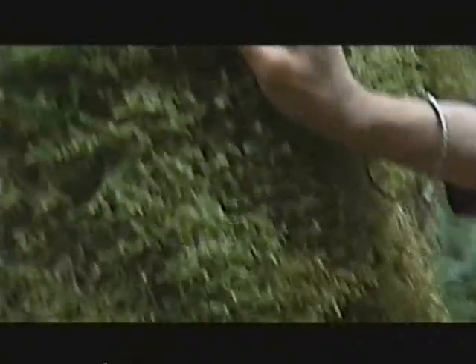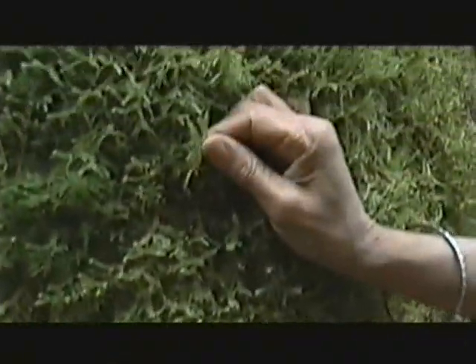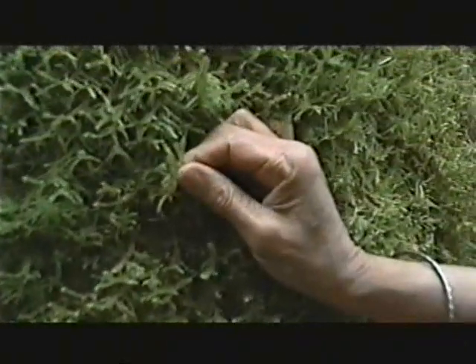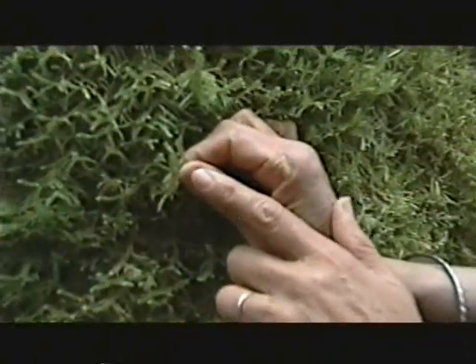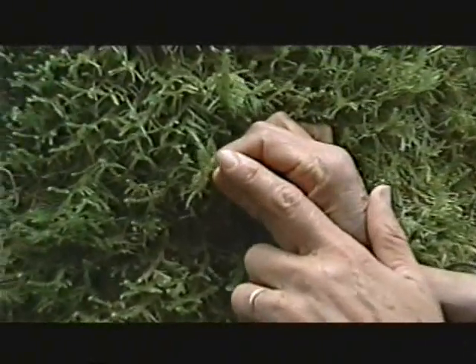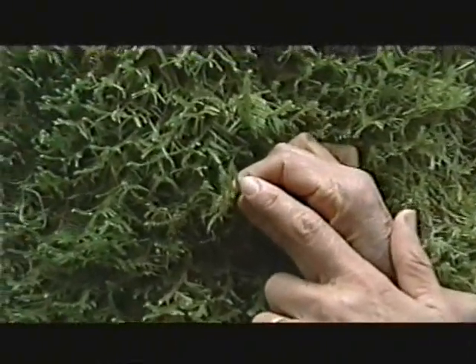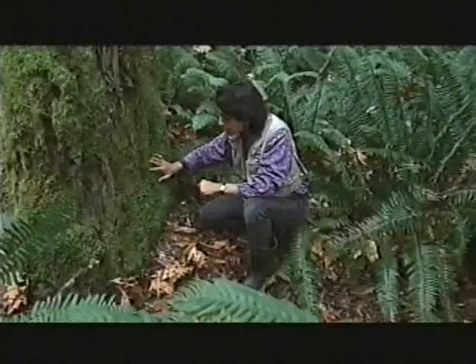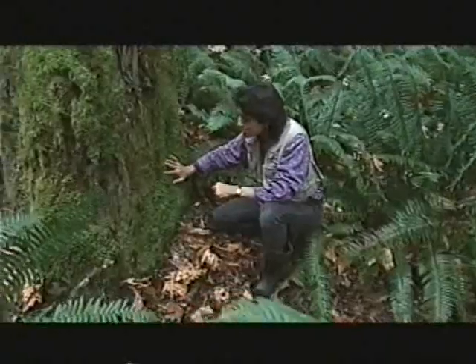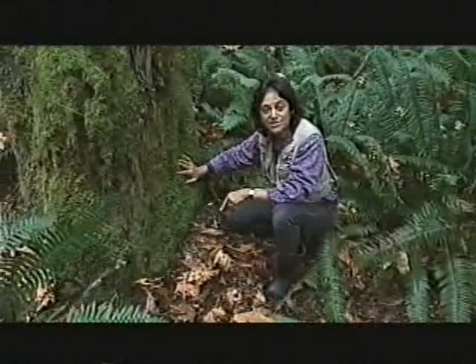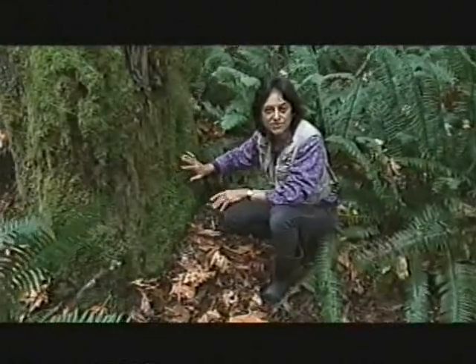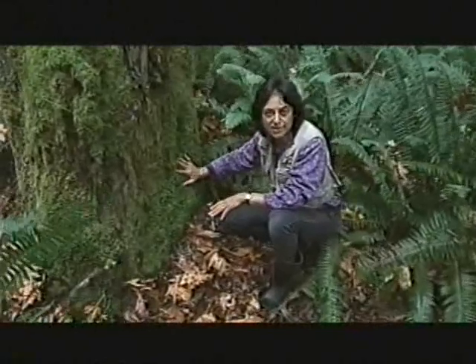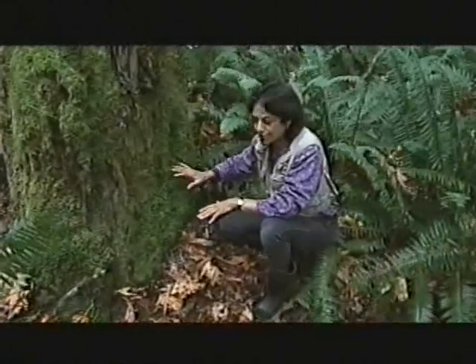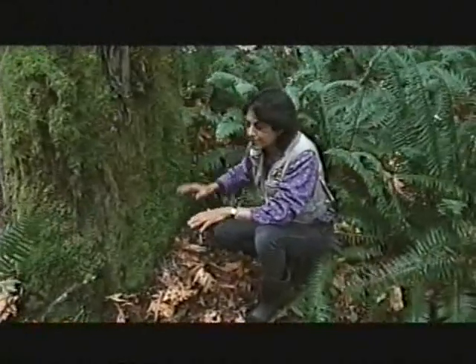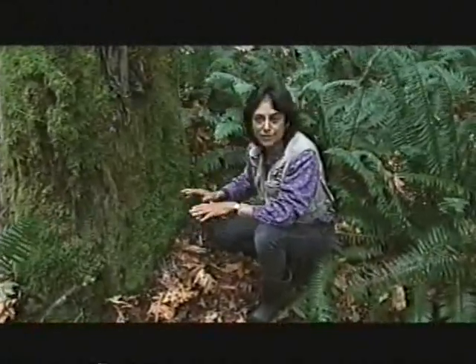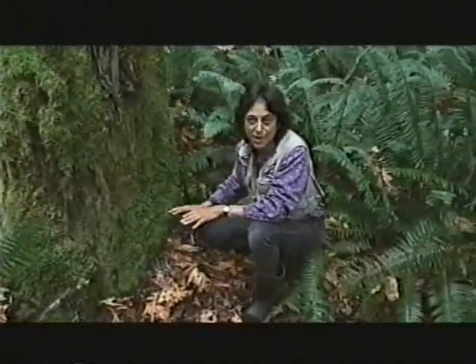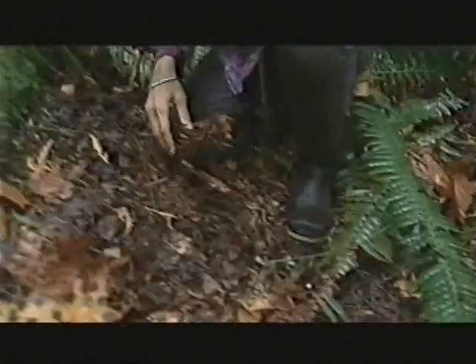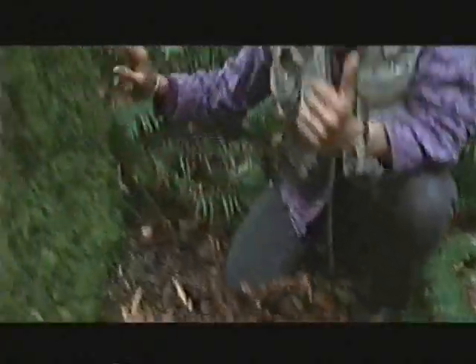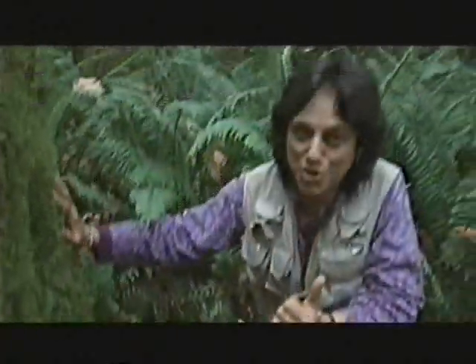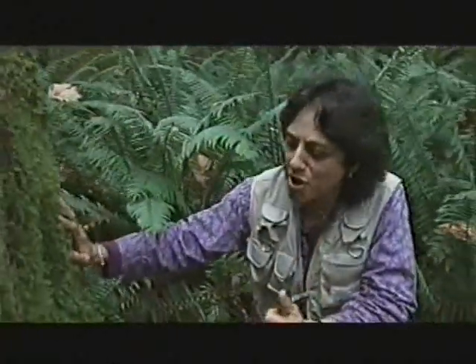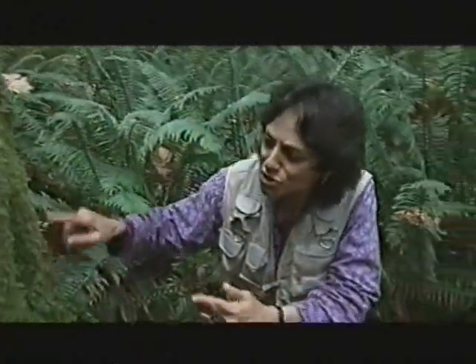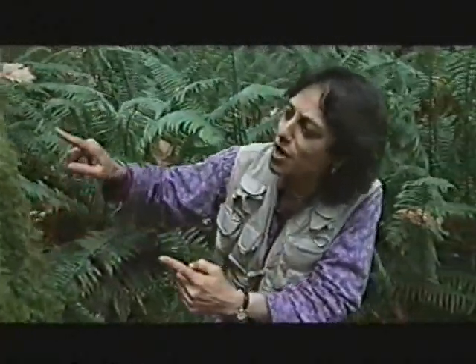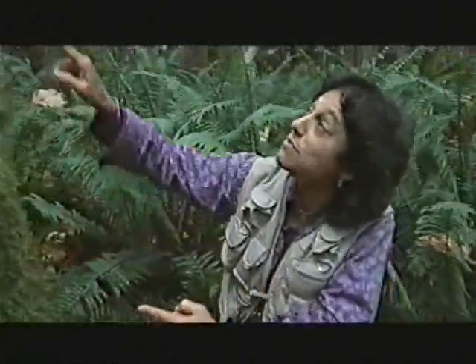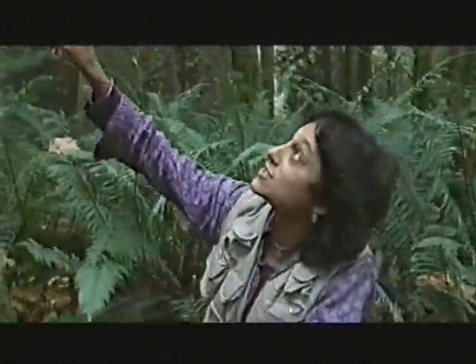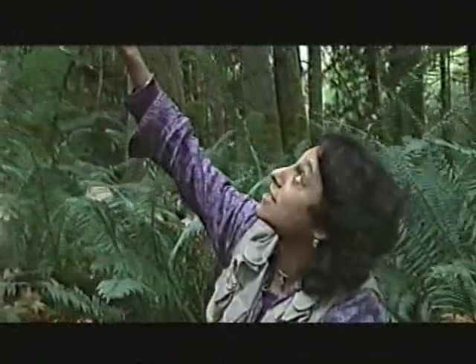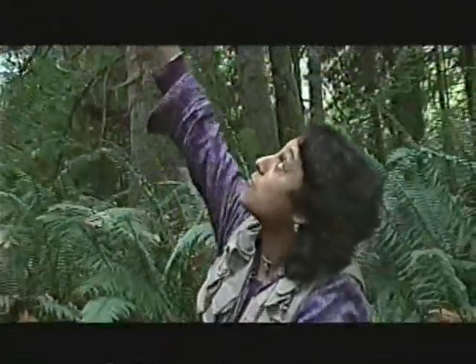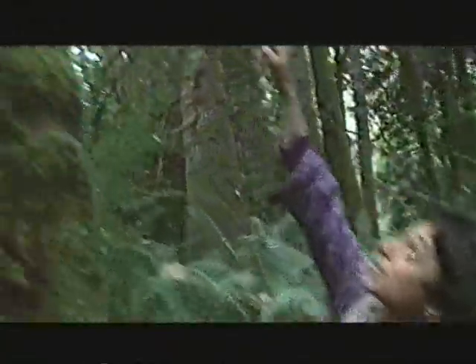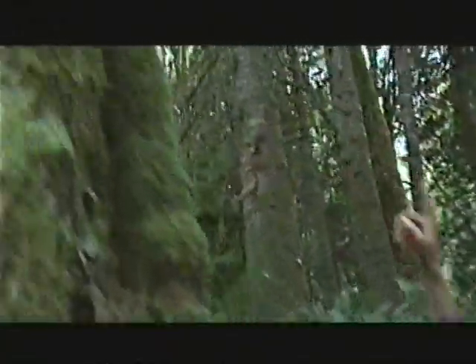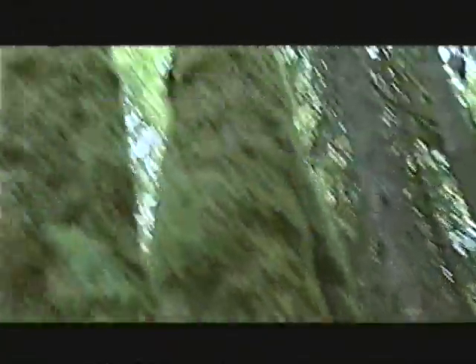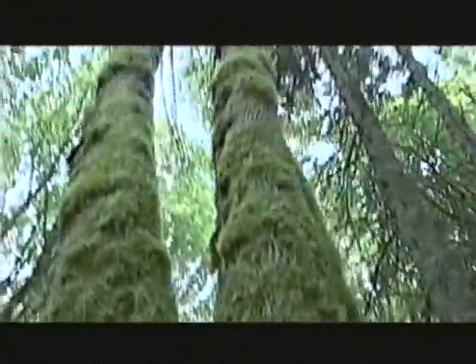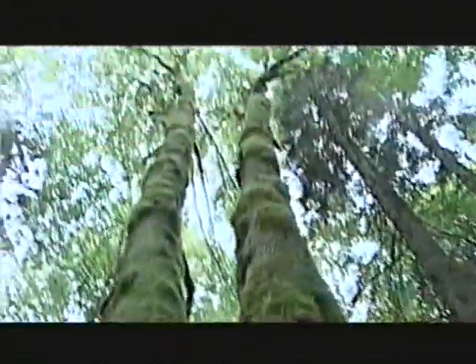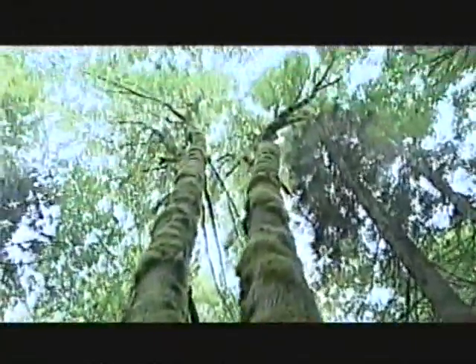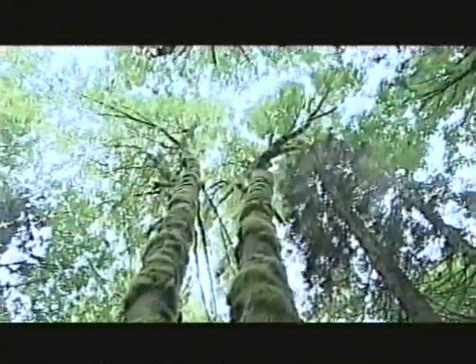Most of what we know about mosses comes from scientists who have studied them with their feet on the ground. I want you to know what's going on with the mosses that live up there, up high in the treetops, in the canopy.